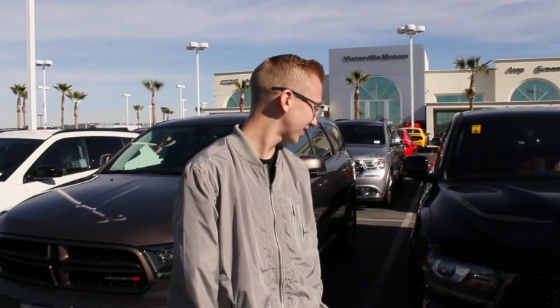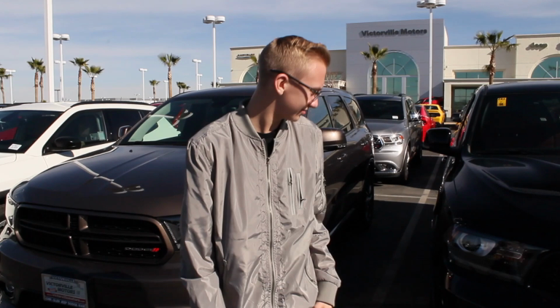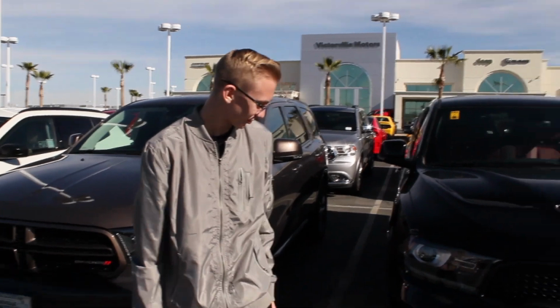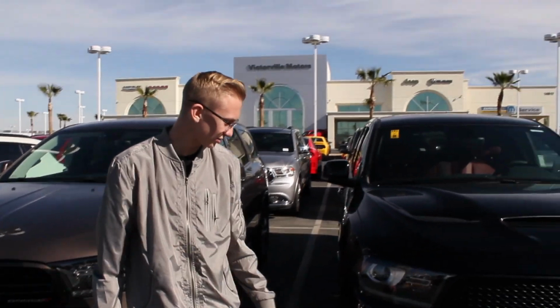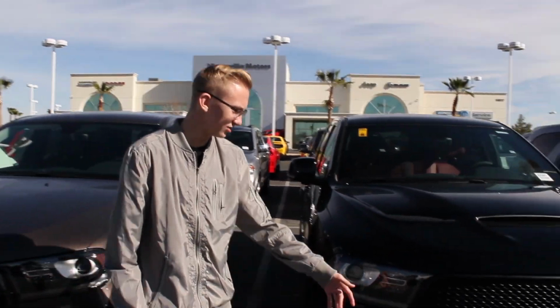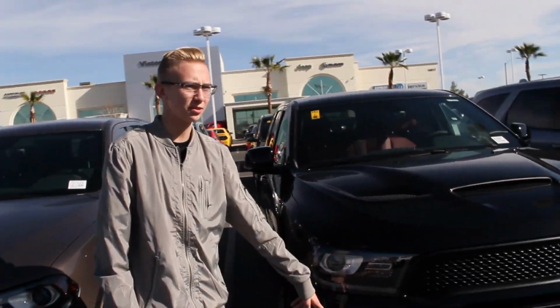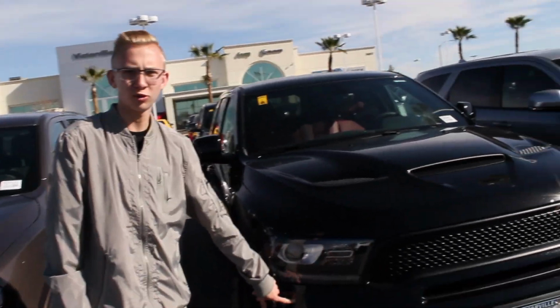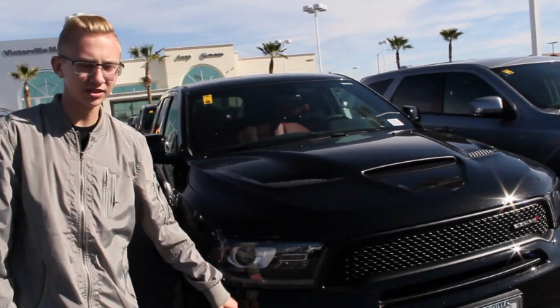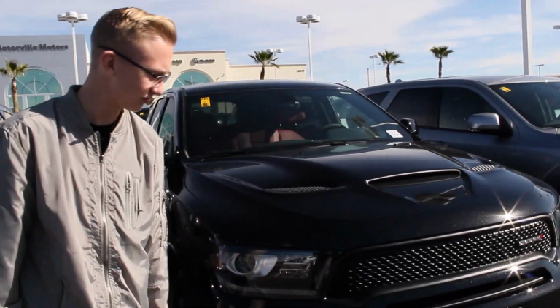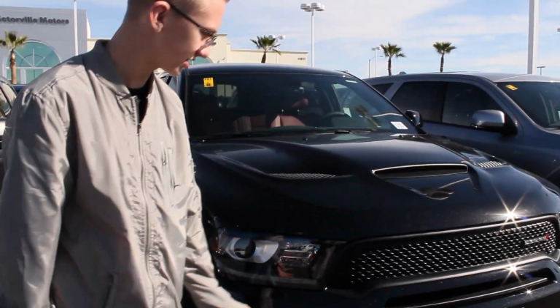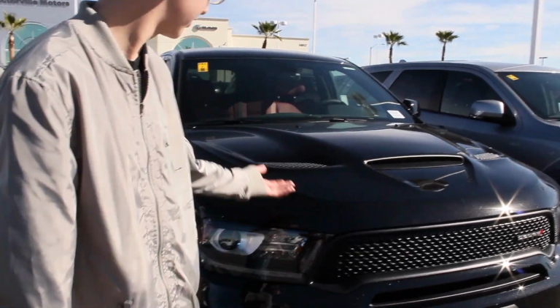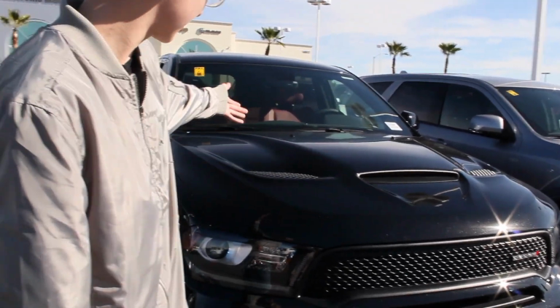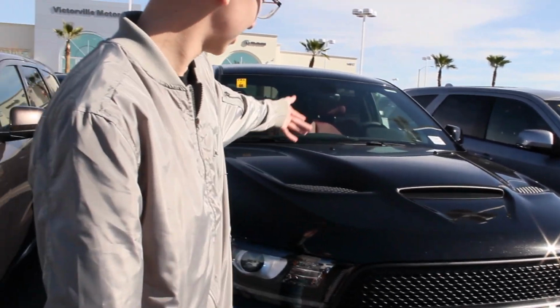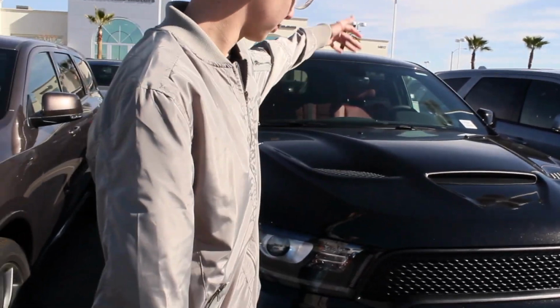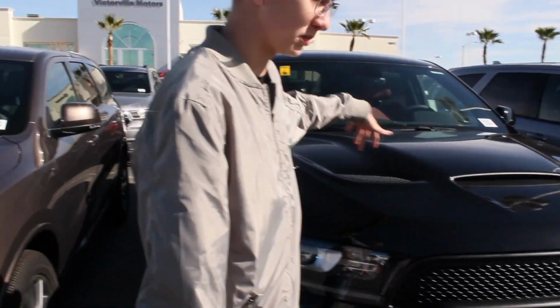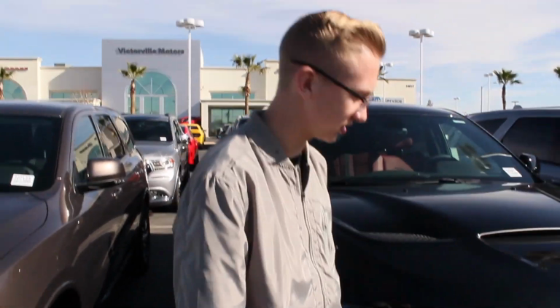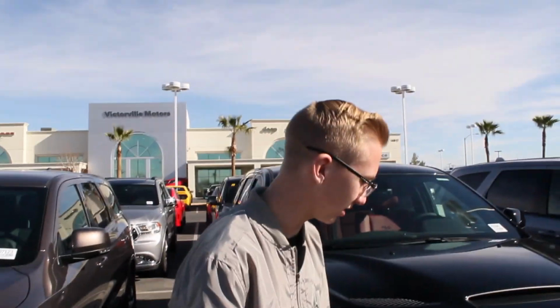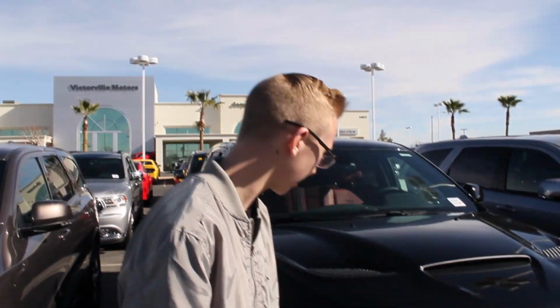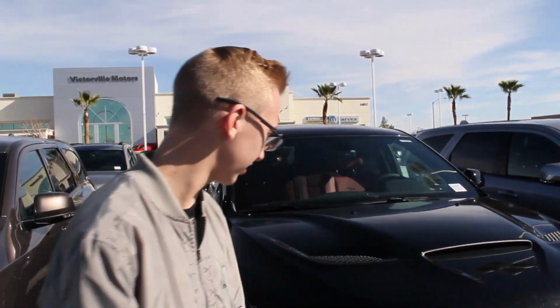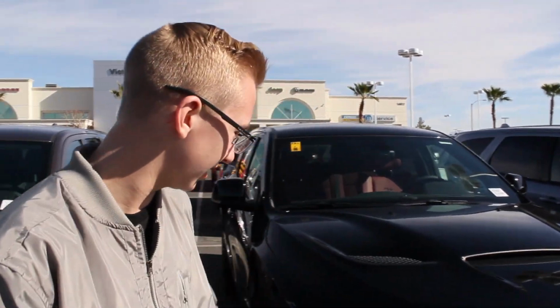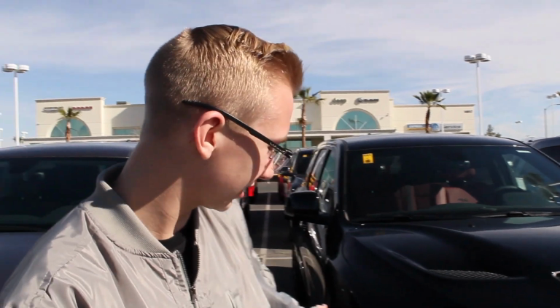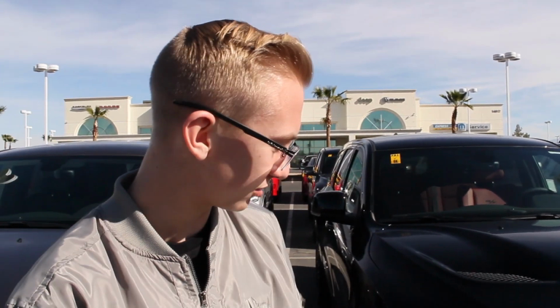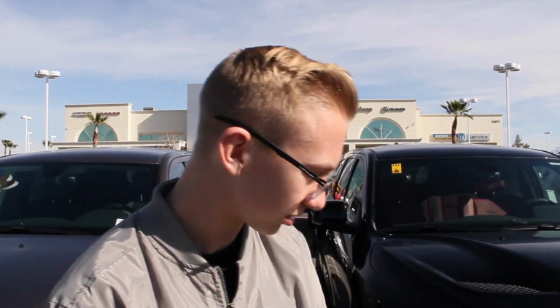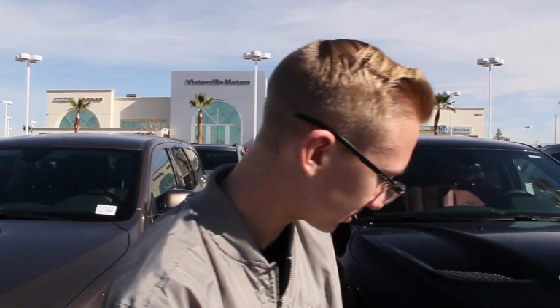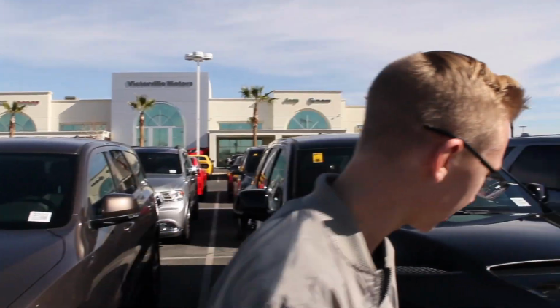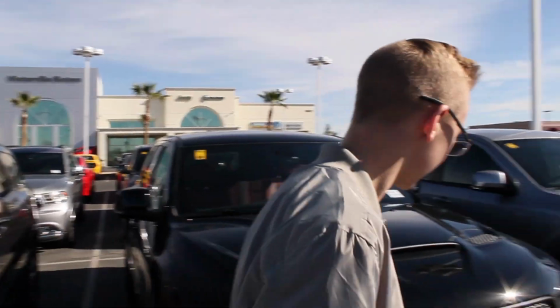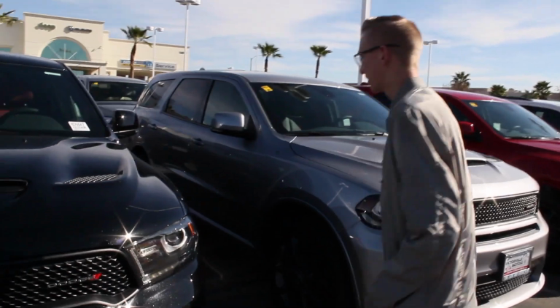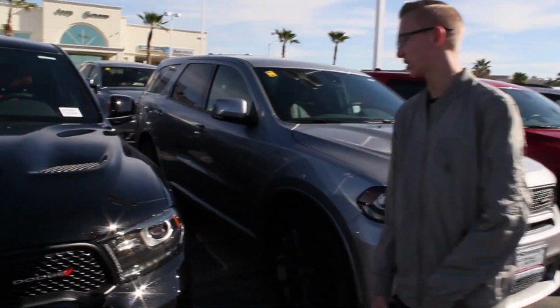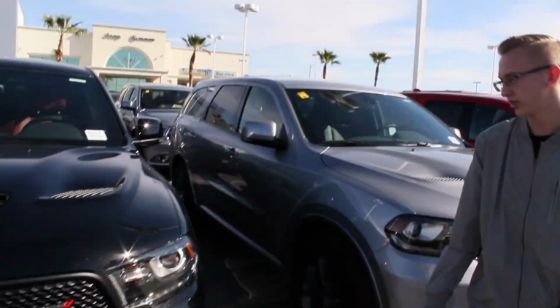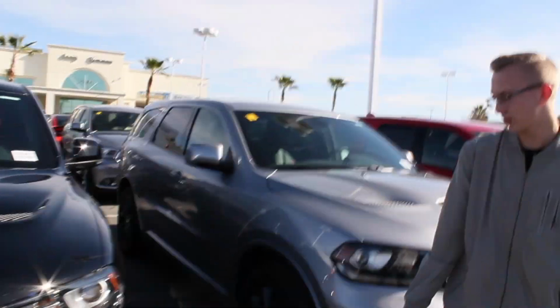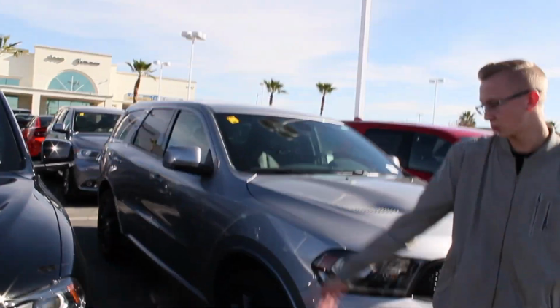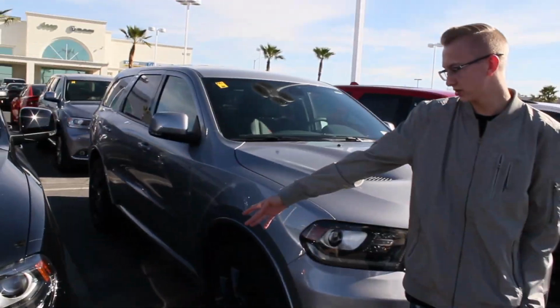The first thing you see is the performance facelift. It's got the performance hood as well, LED headlamps and fog lamps, and the 20-inch gloss wheels.